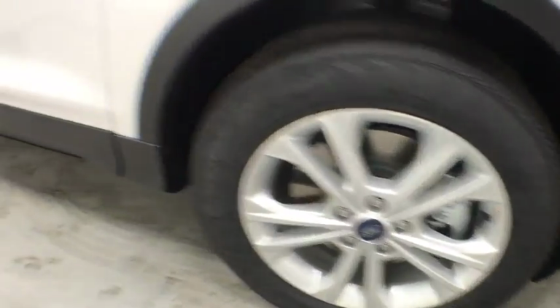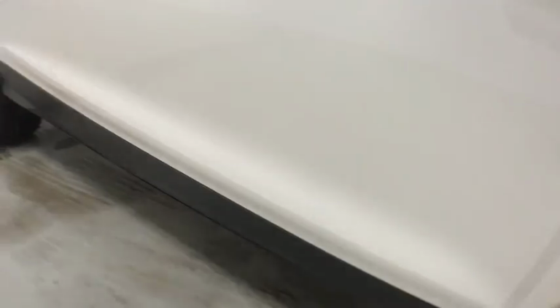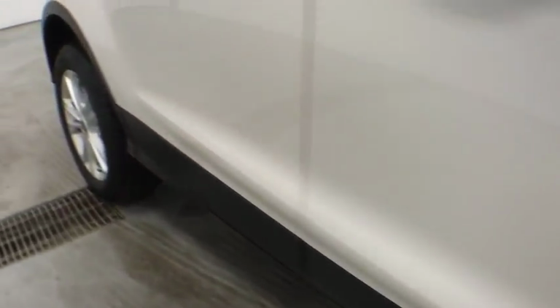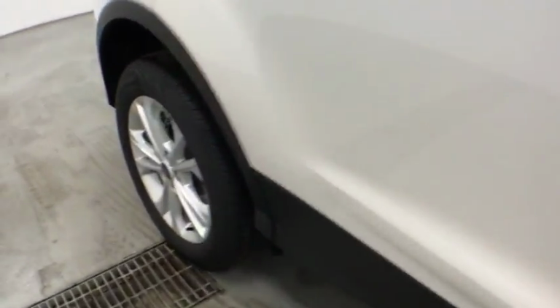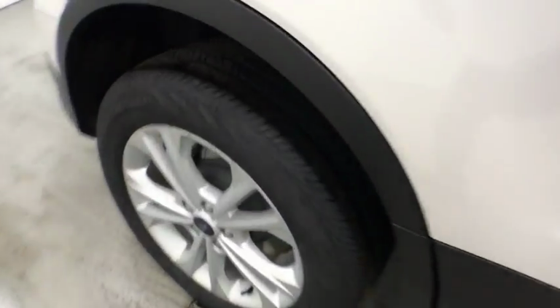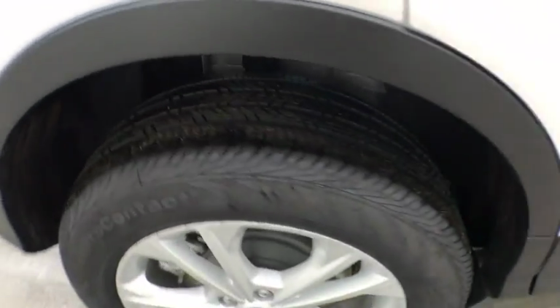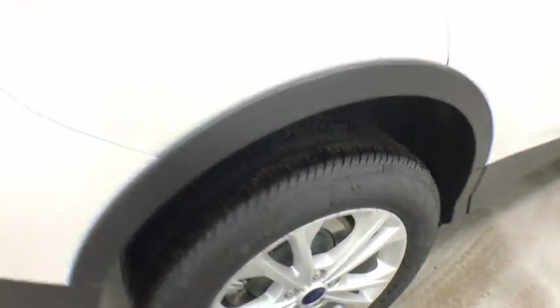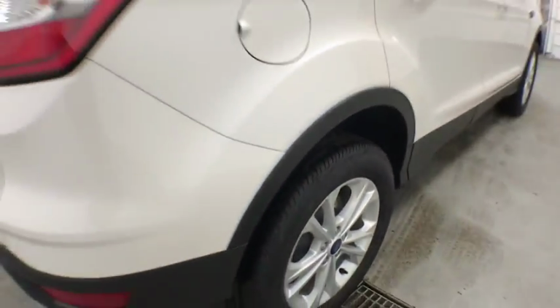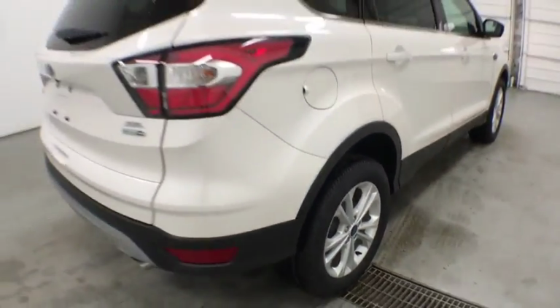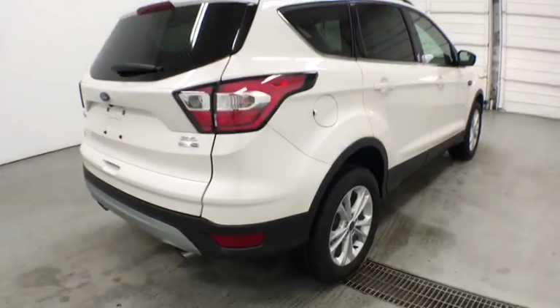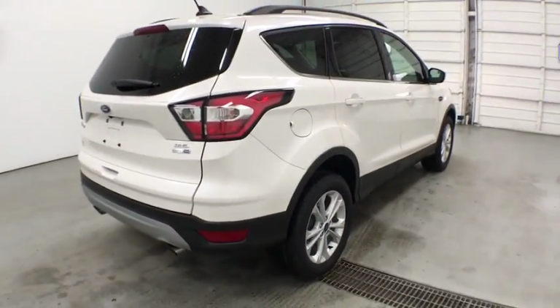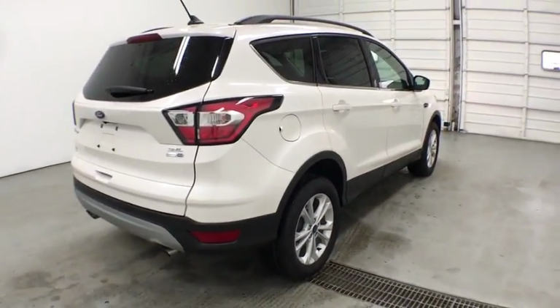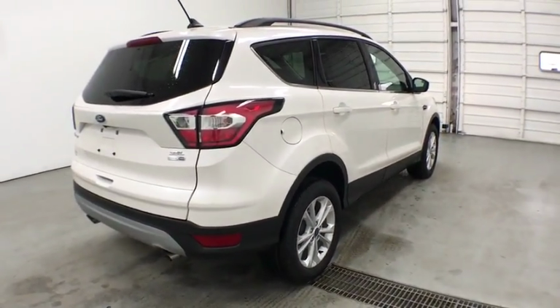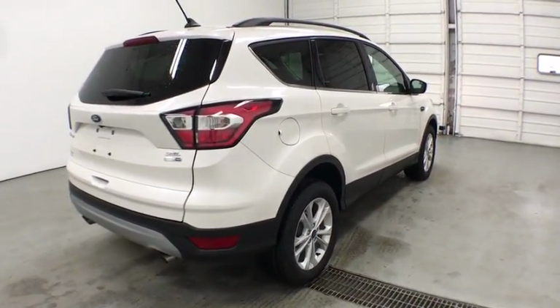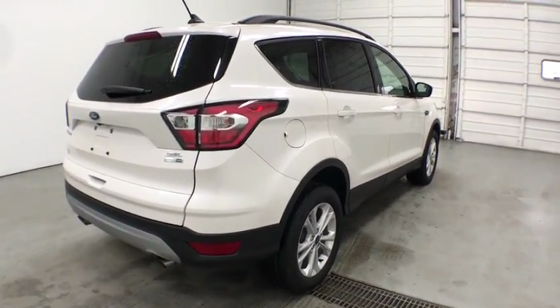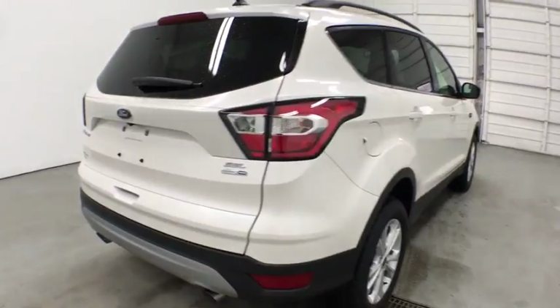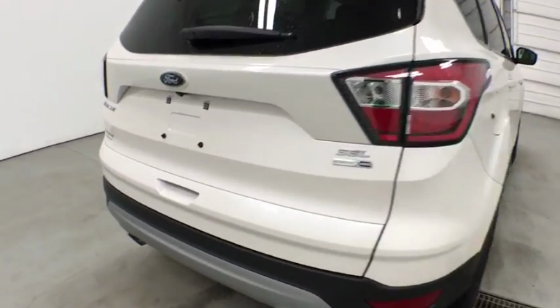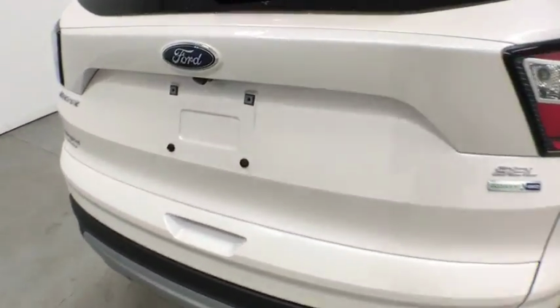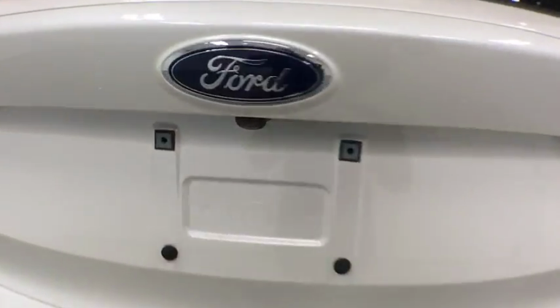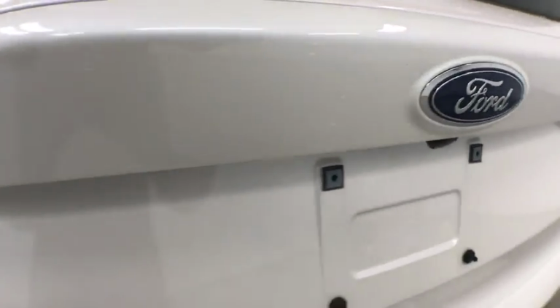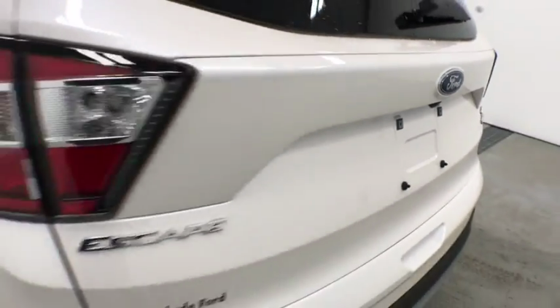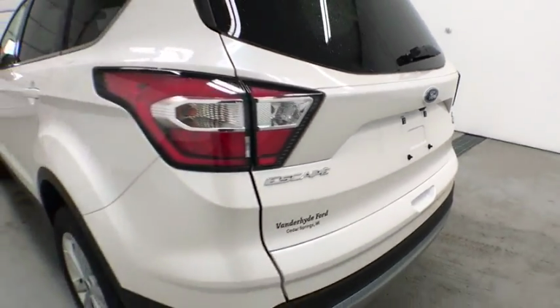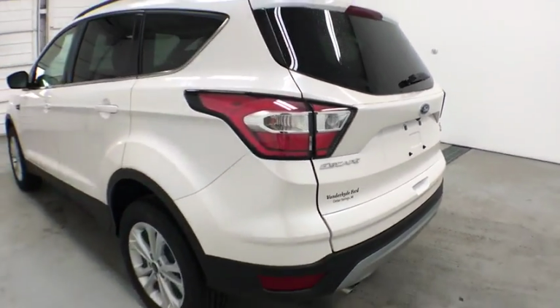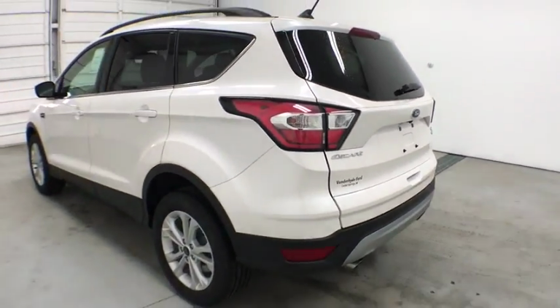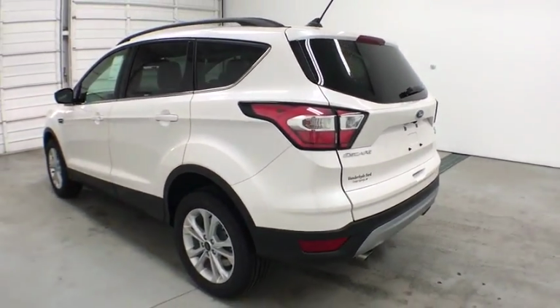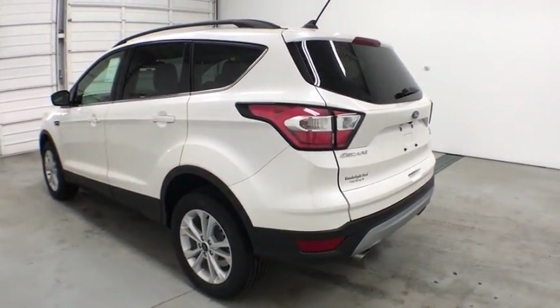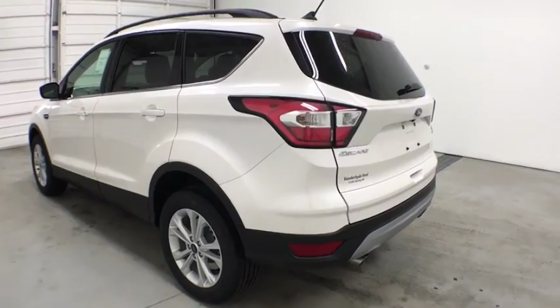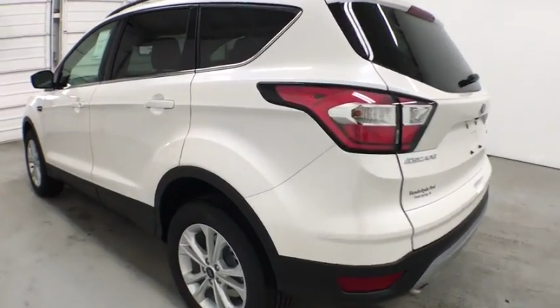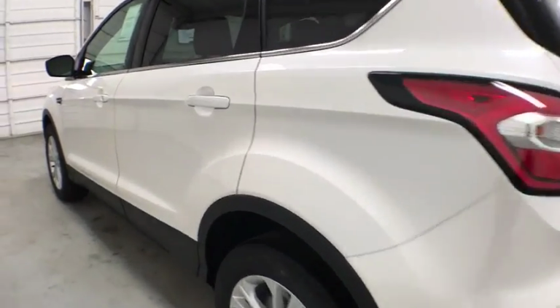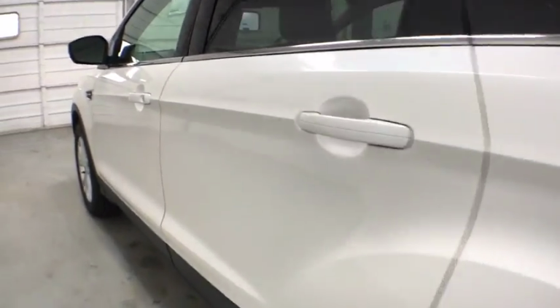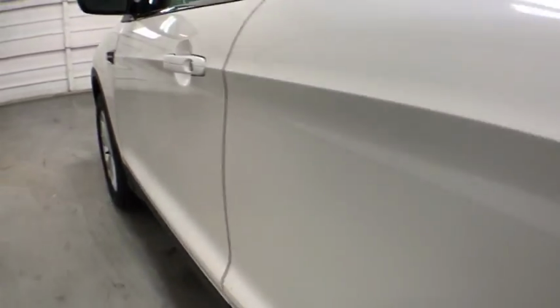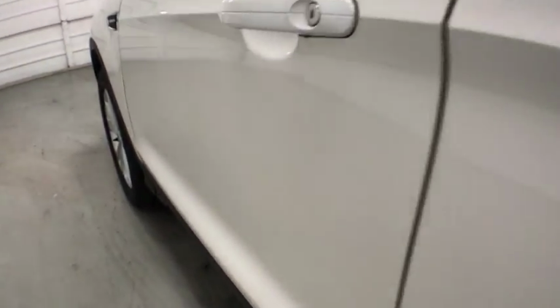Bluetooth, leather wrapped steering wheel, adjustable steering wheel, power steering, aluminum wheels, cruise control, four-wheel disc brakes, four-wheel drive, floor mats, AM FM Stereo Radio, Rear Defrost. Come take a test drive today.